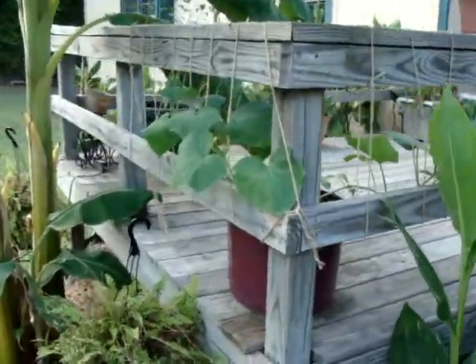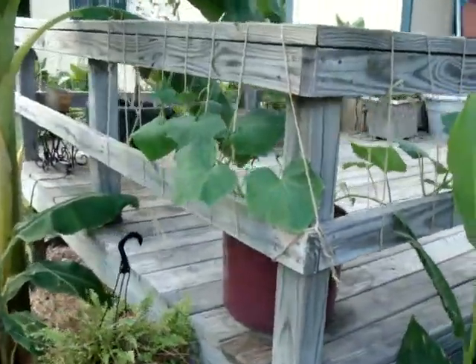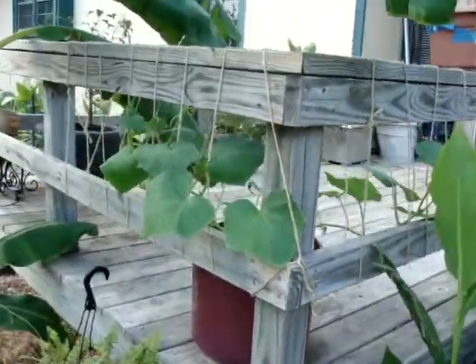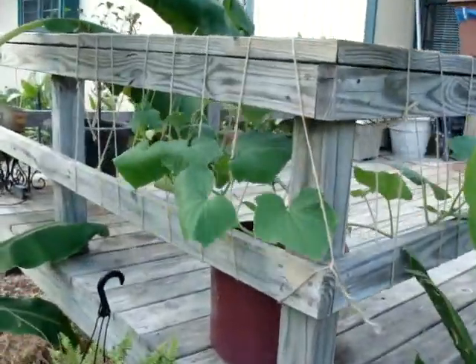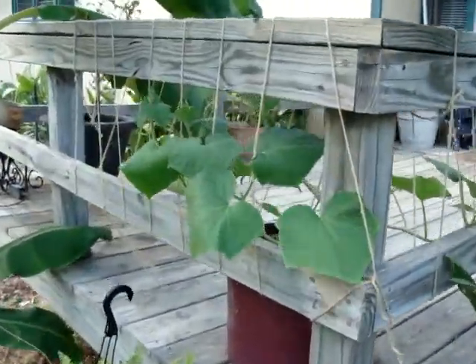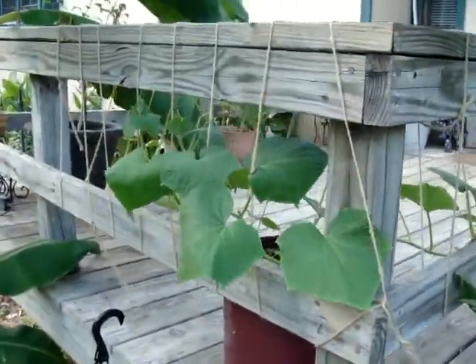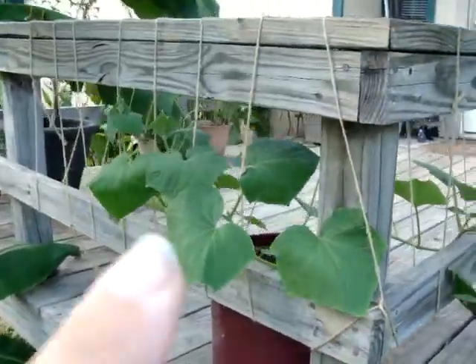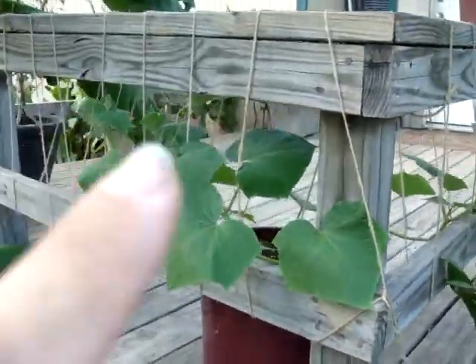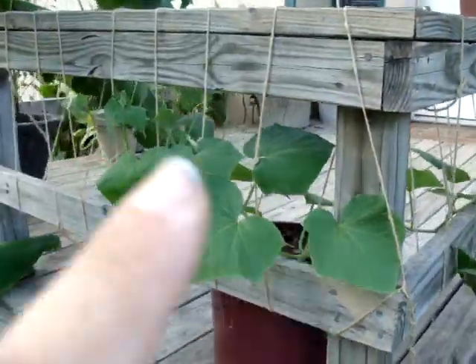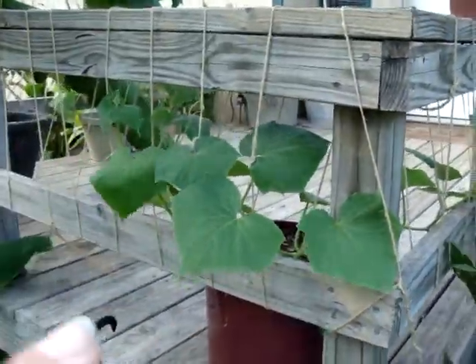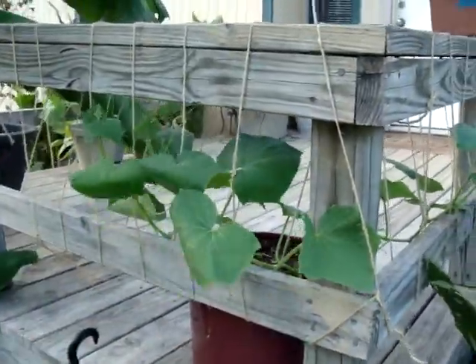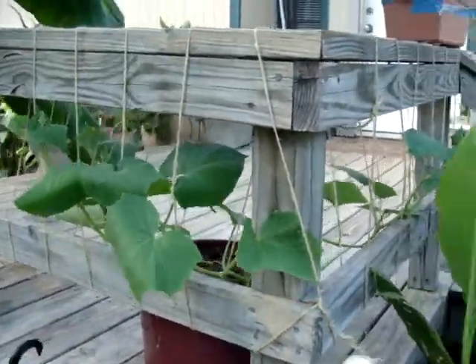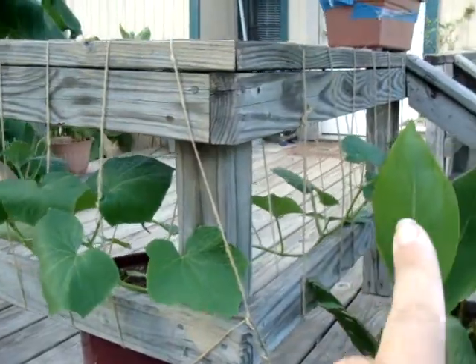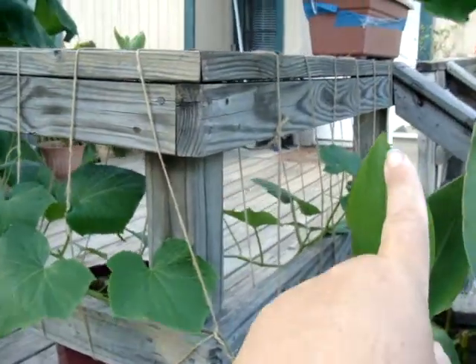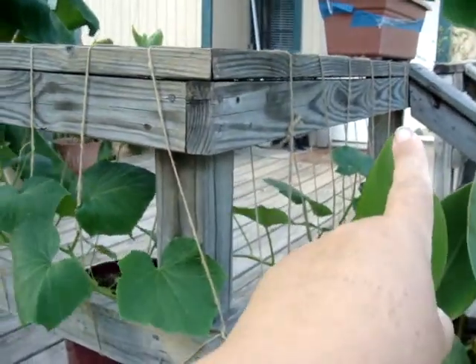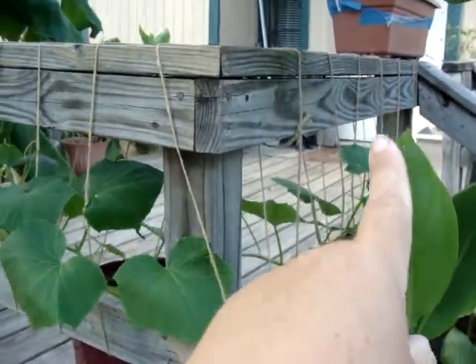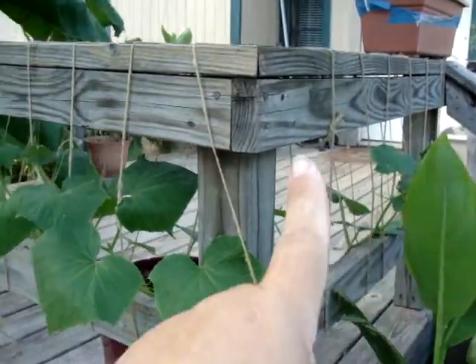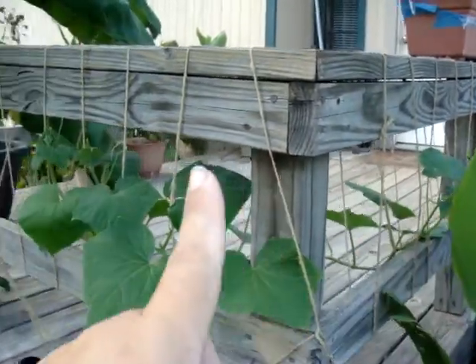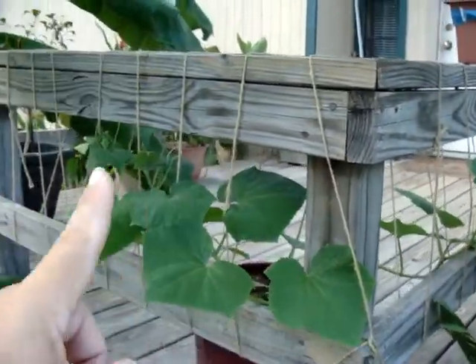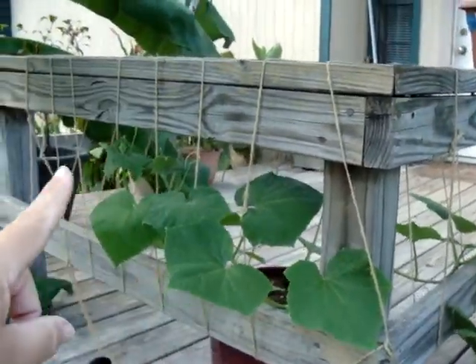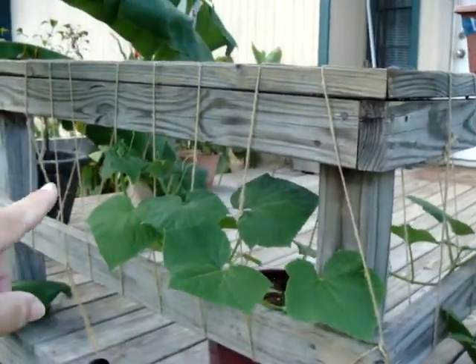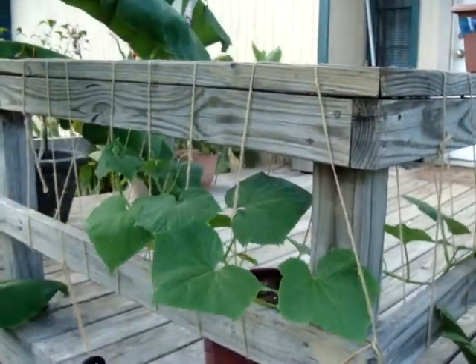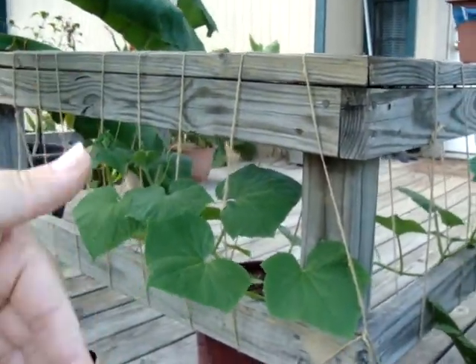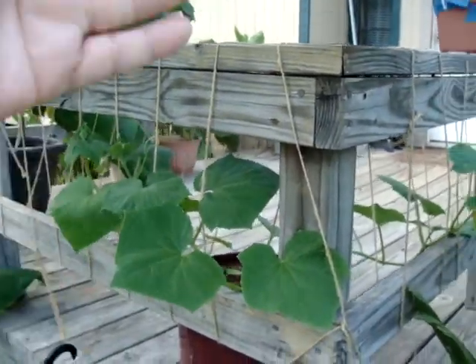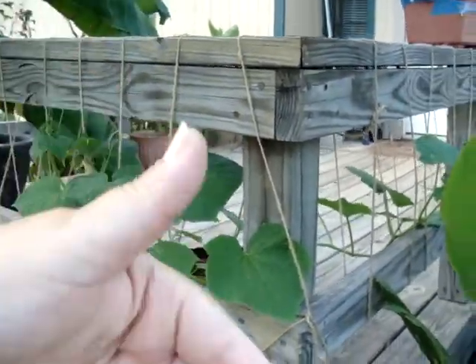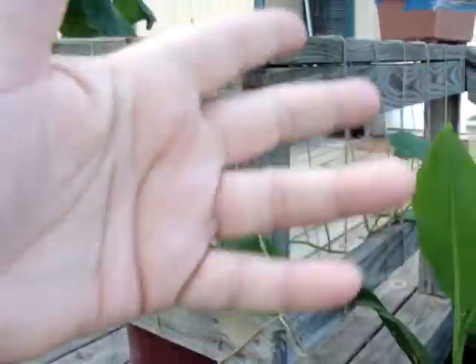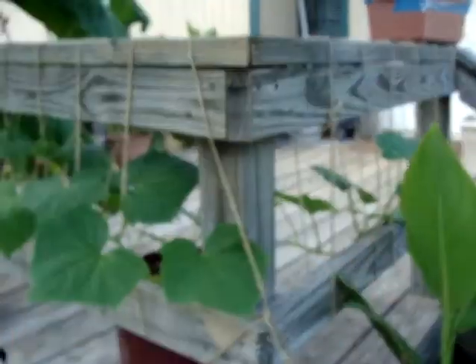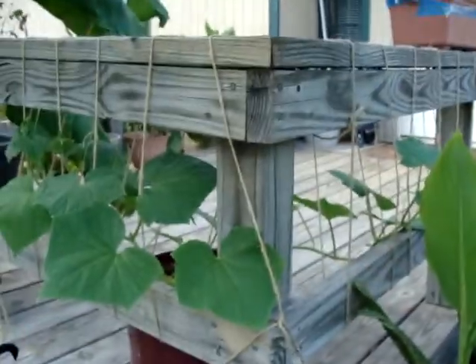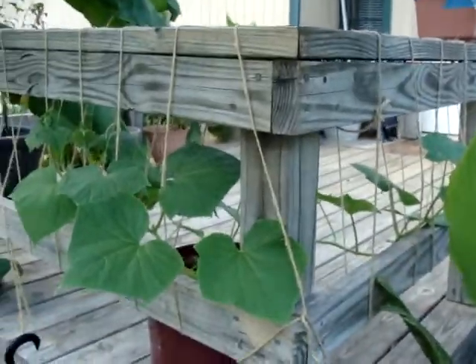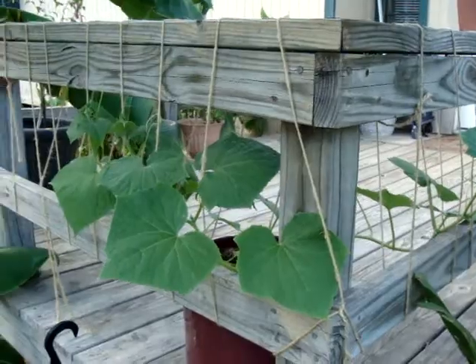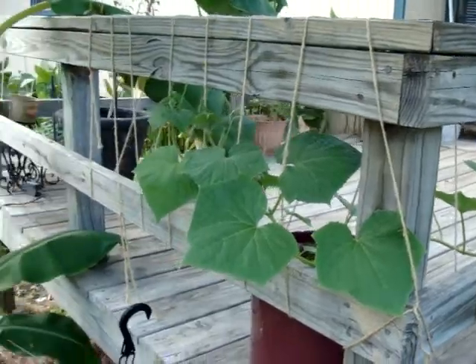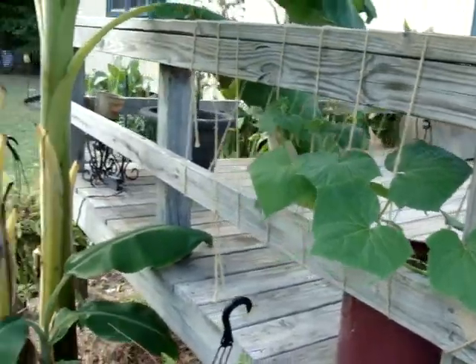Here's a closer view of the cucumber vines, and they will go all the way from here, all the way around — they wrap all the way around and there'll be cucumbers everywhere.